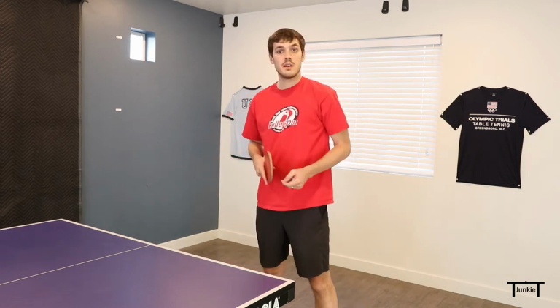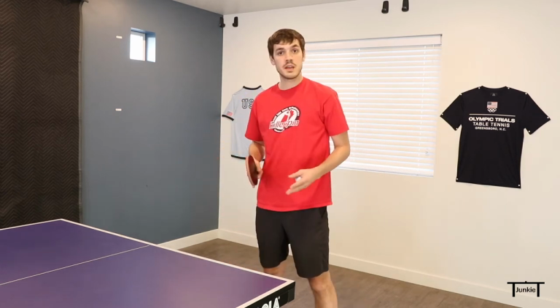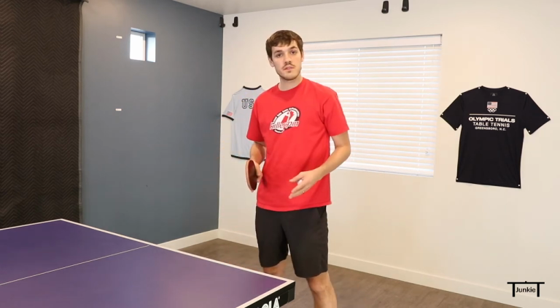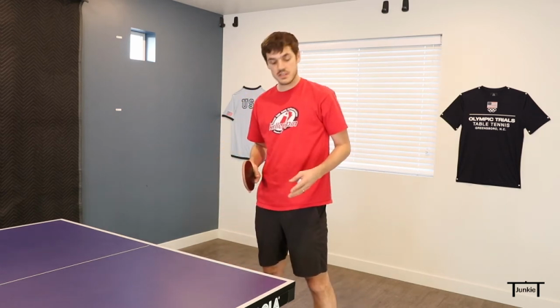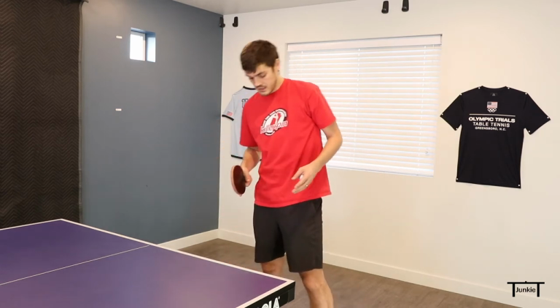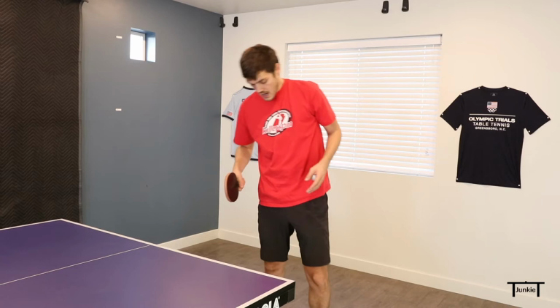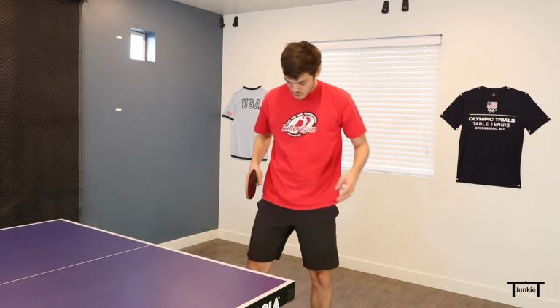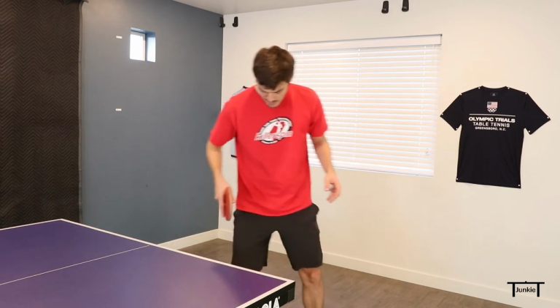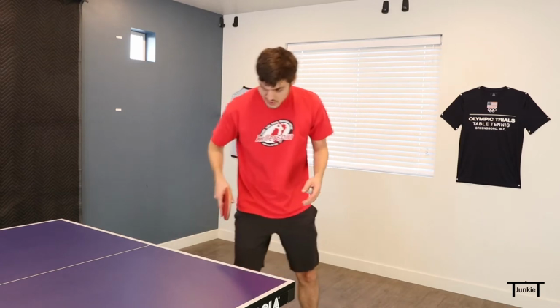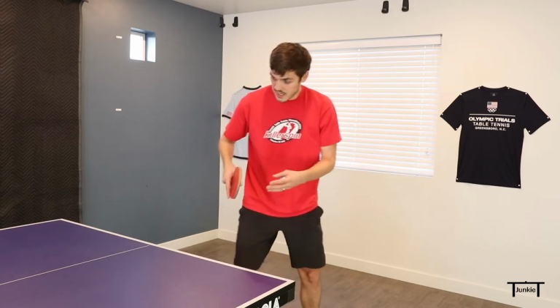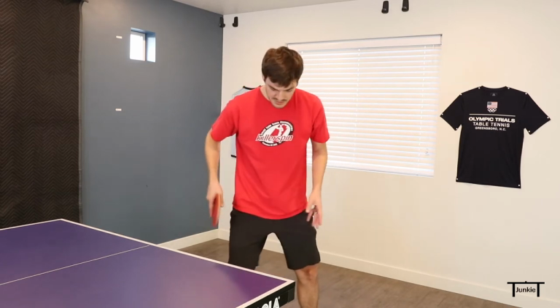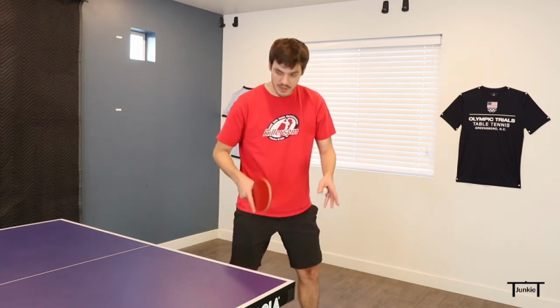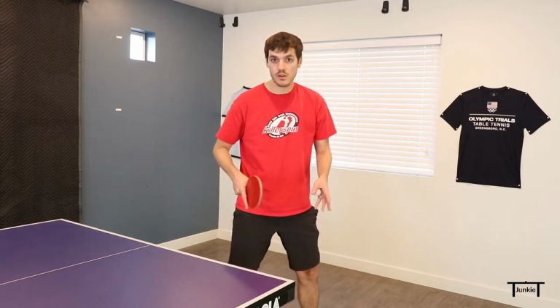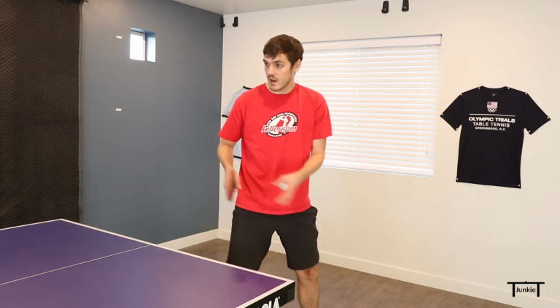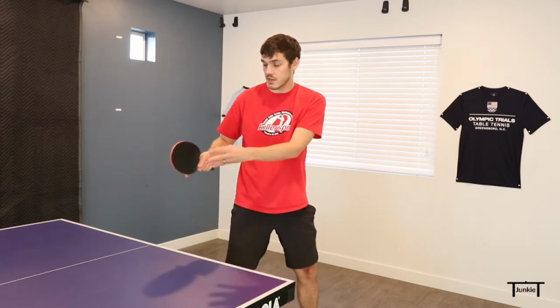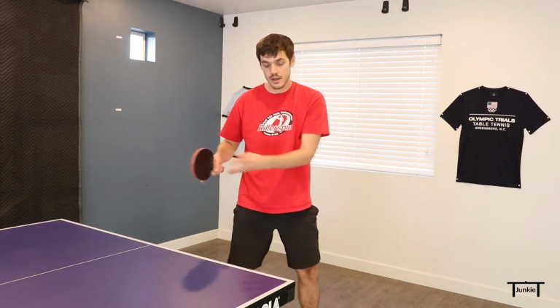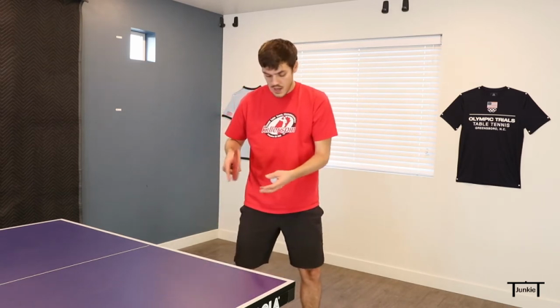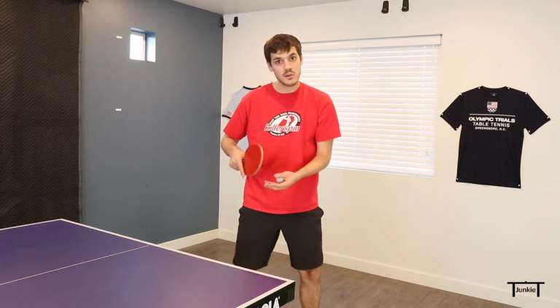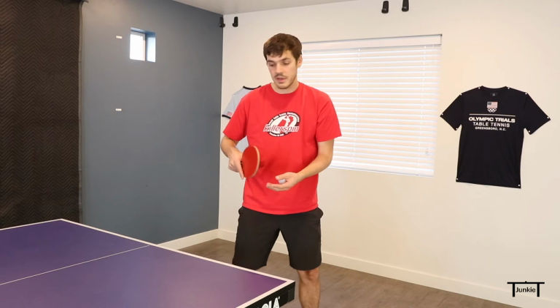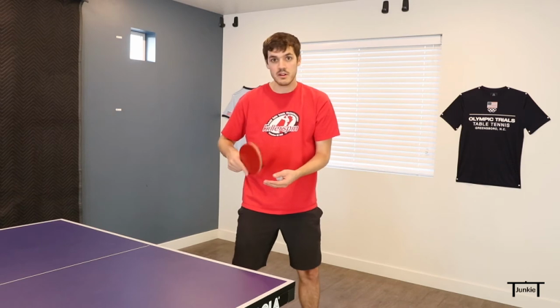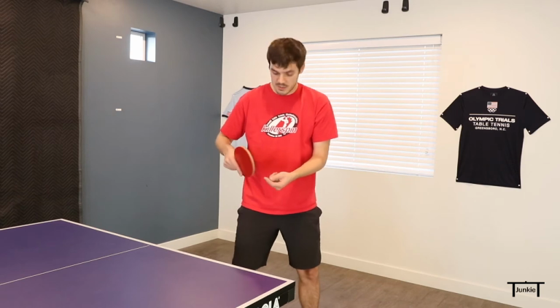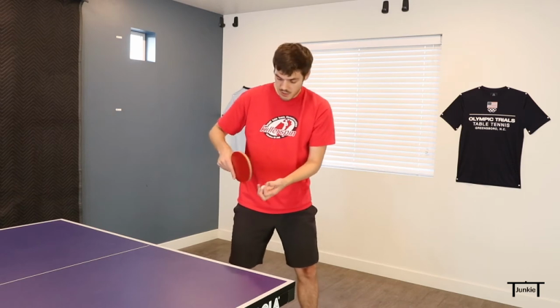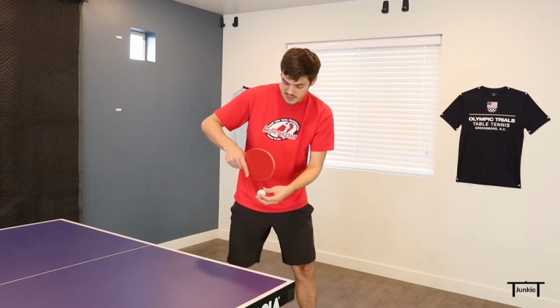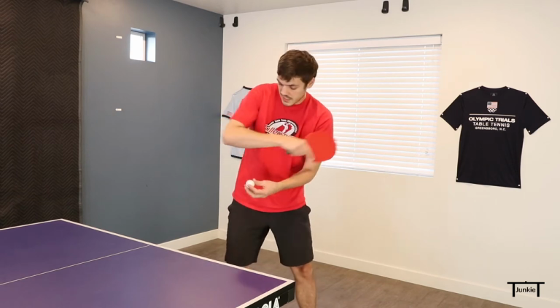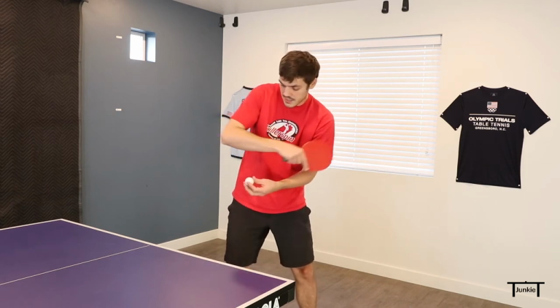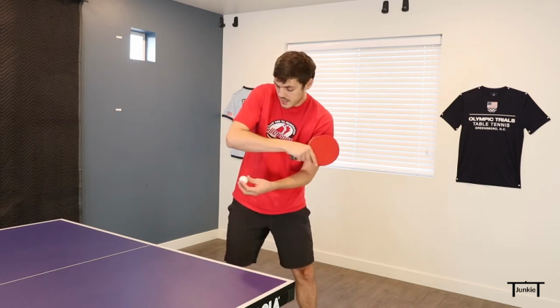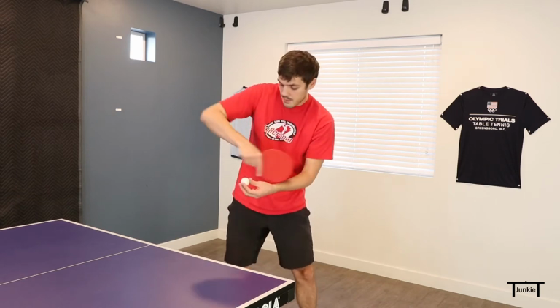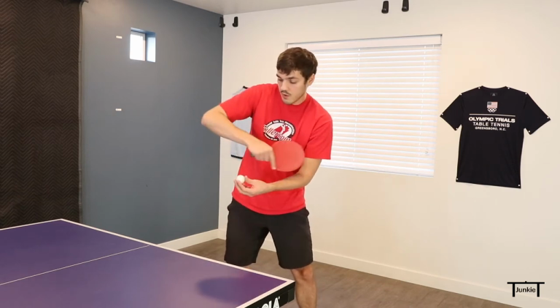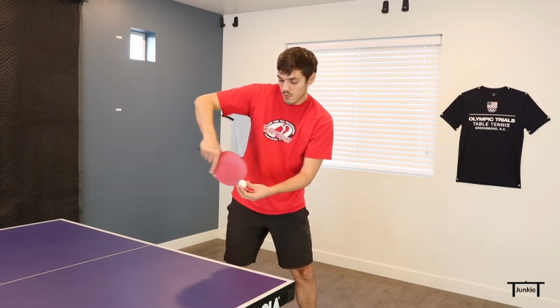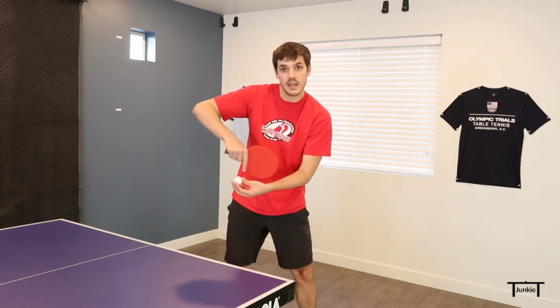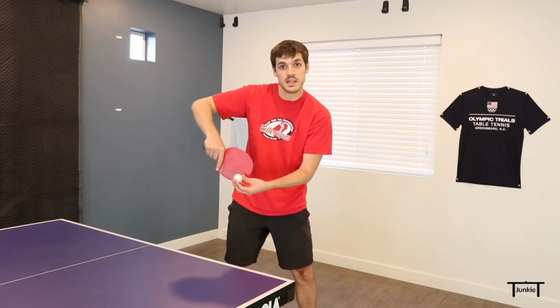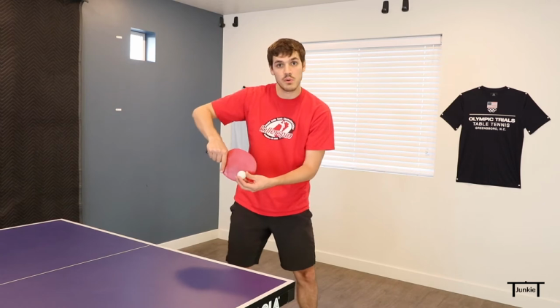Here's the same serve with a different stance. I'm going to be turning my body so it's facing perpendicular away from my target. This will allow me to get better side spin on the ball, because as I contact it, I'm going to be going forward and hitting the side of the ball.